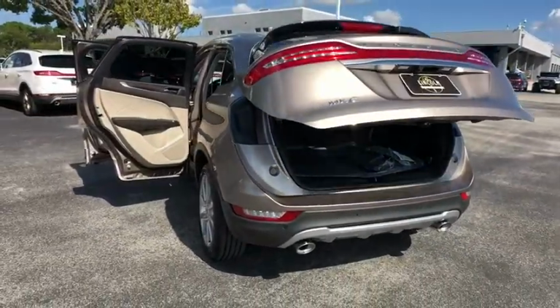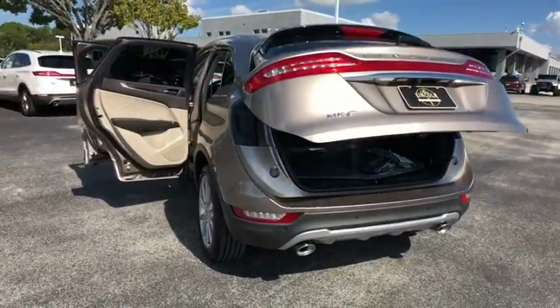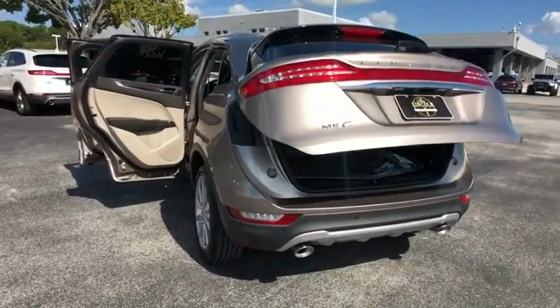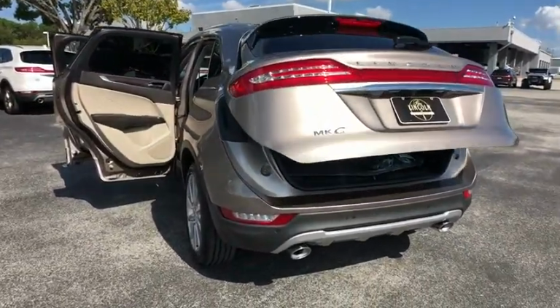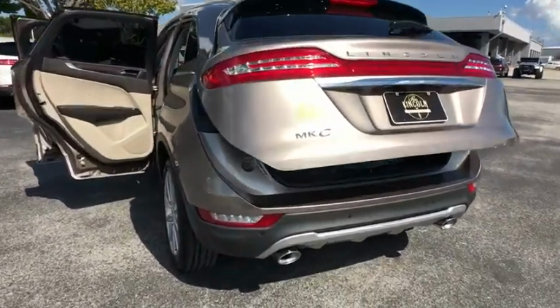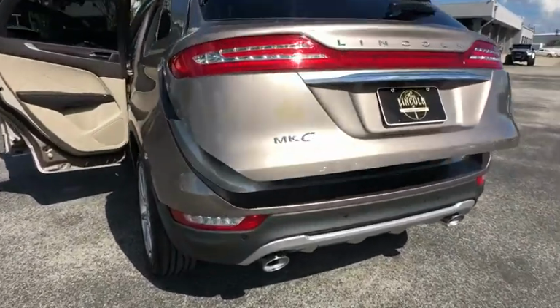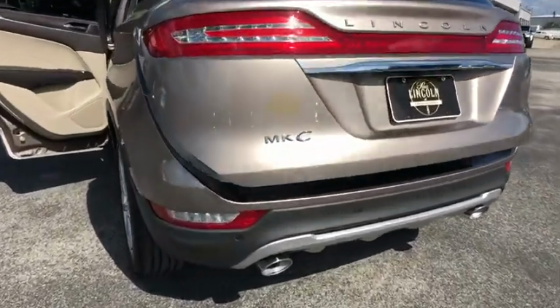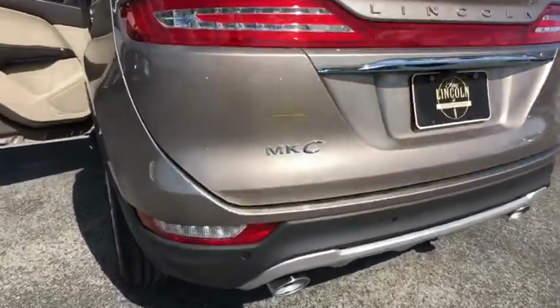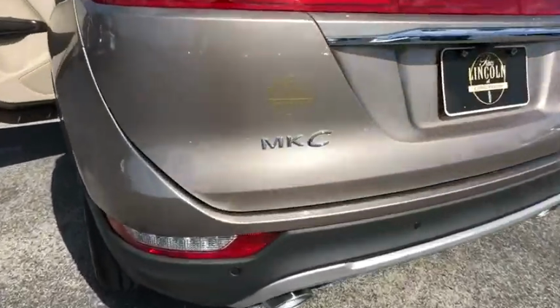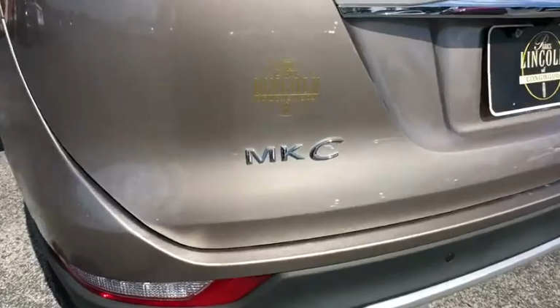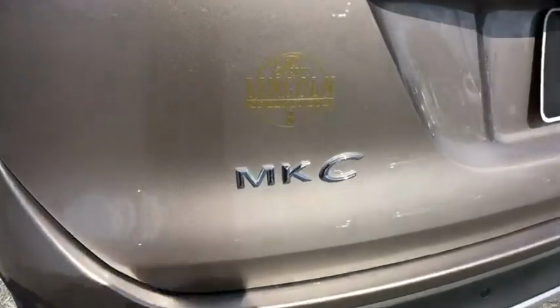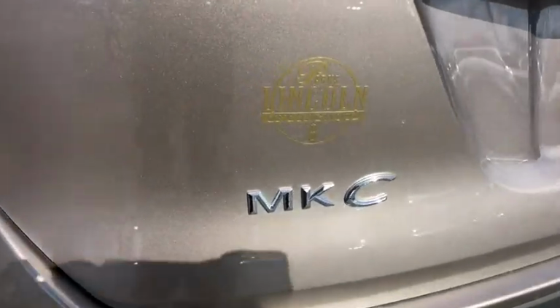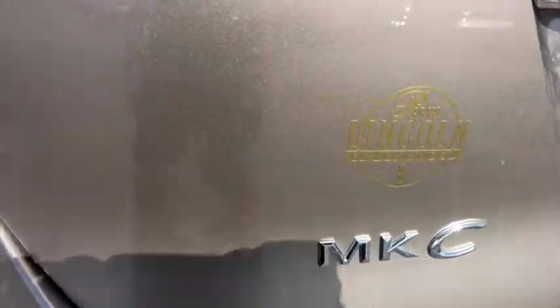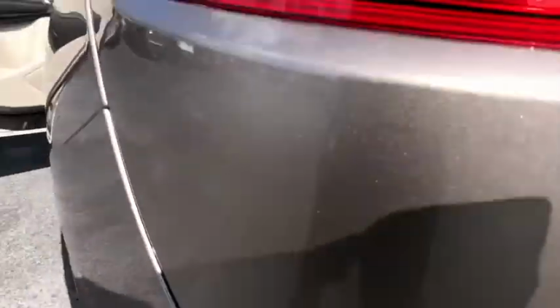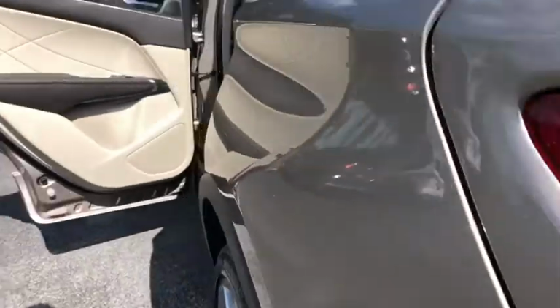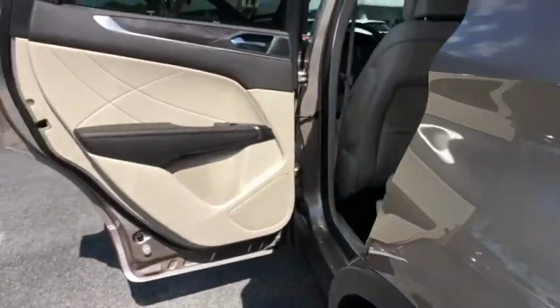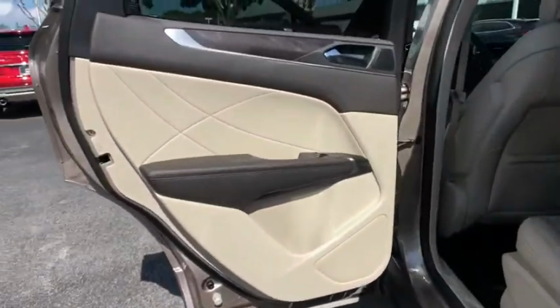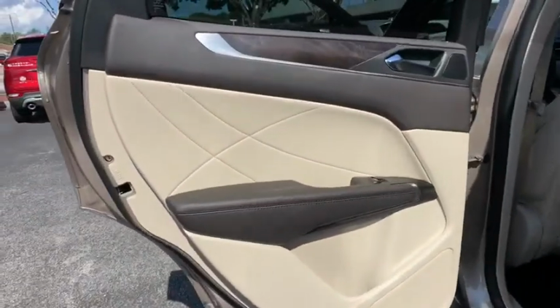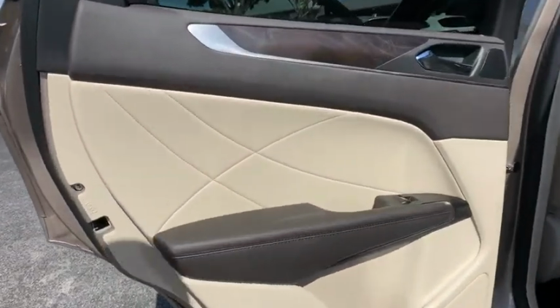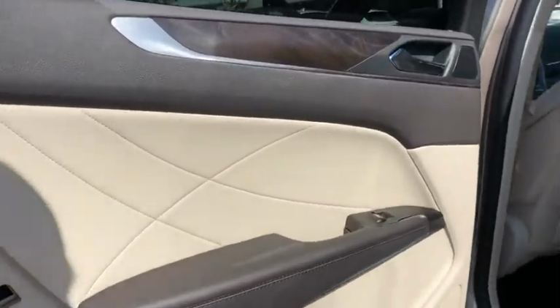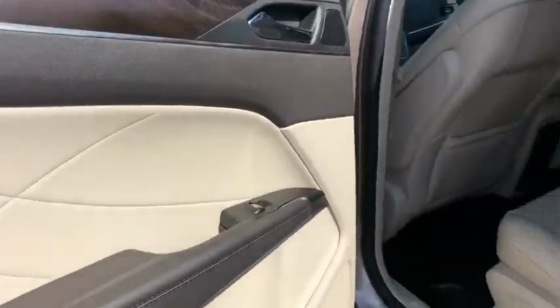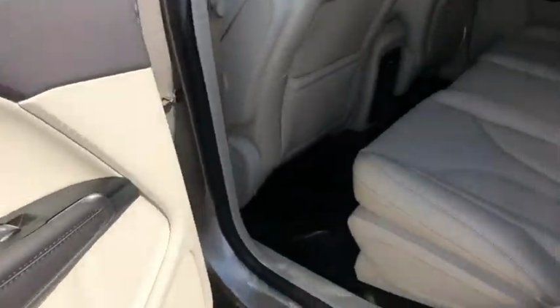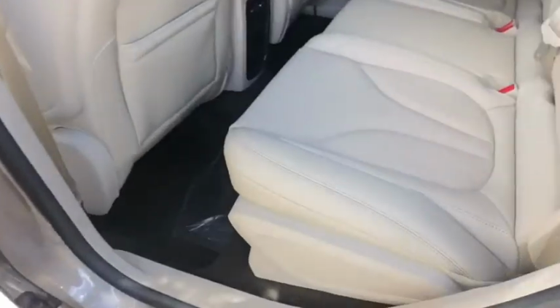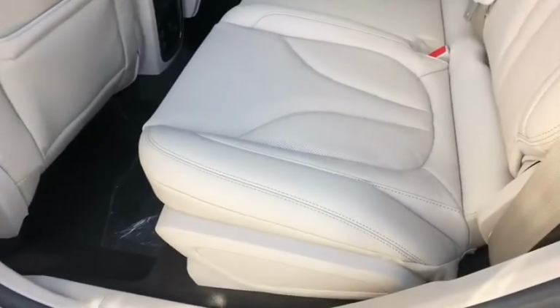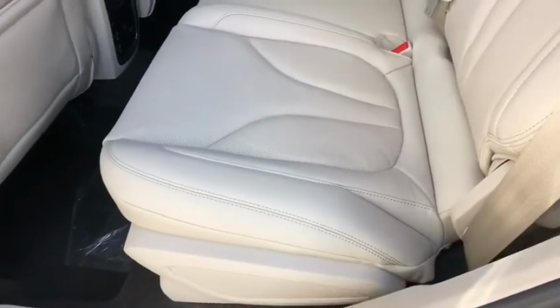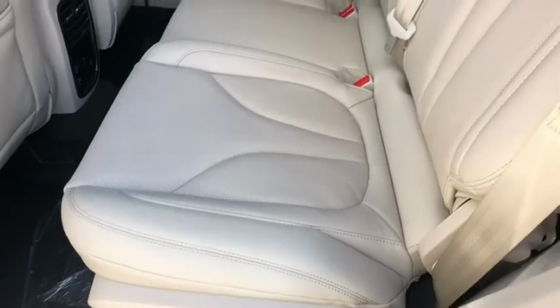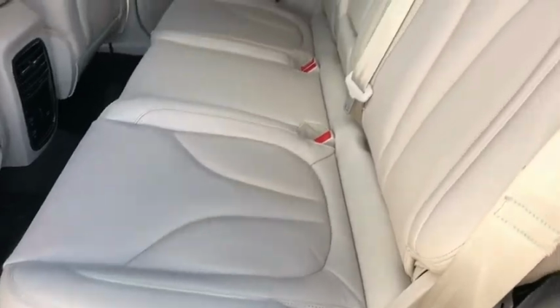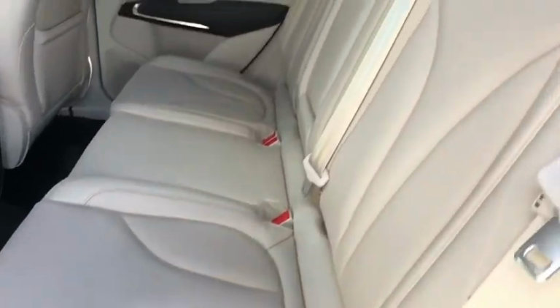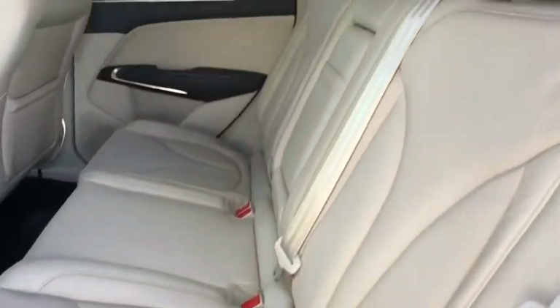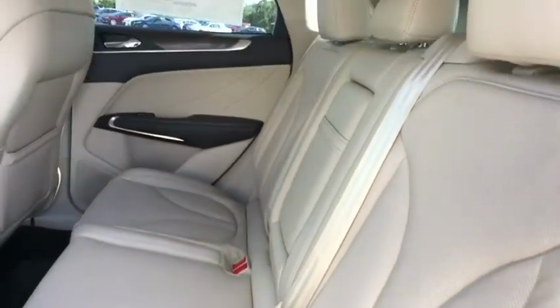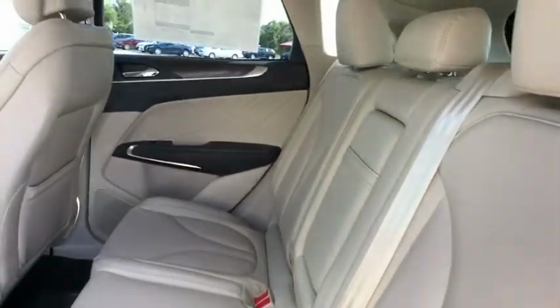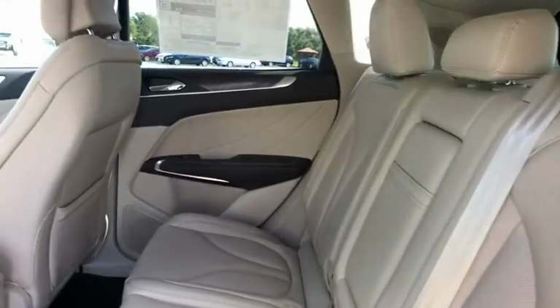Leather wrapped steering wheel, Bluetooth, adjustable steering wheel, power steering, keyless start, floor mat, auto dimming rear view mirror, four wheel disc brakes, aluminum wheels.